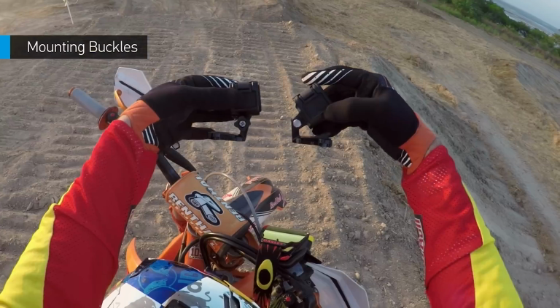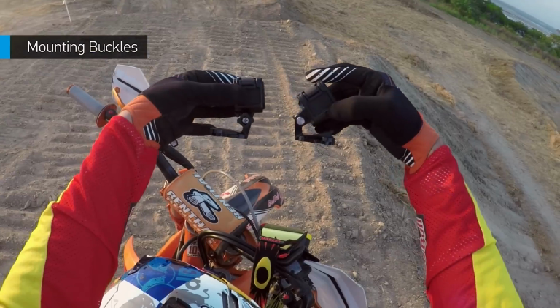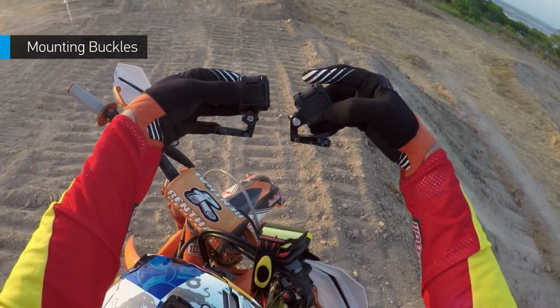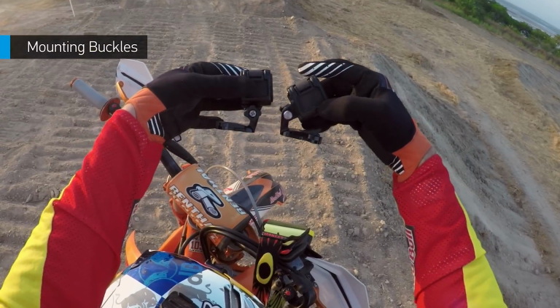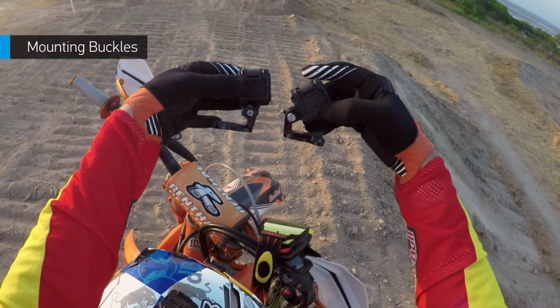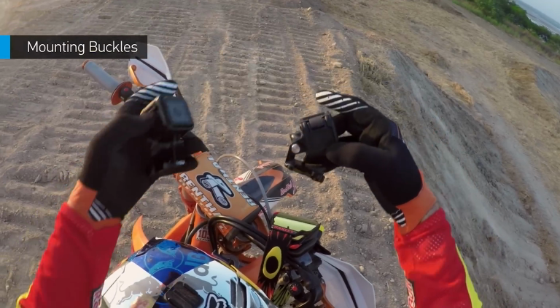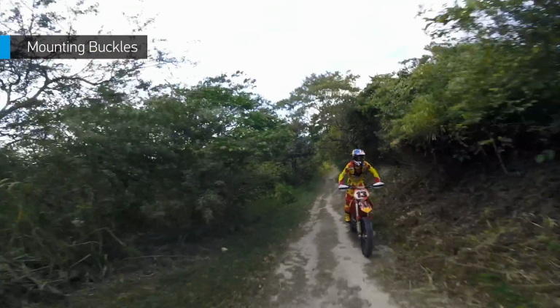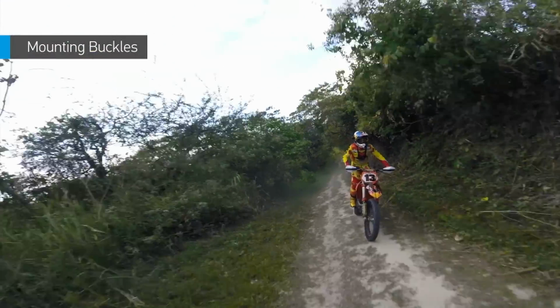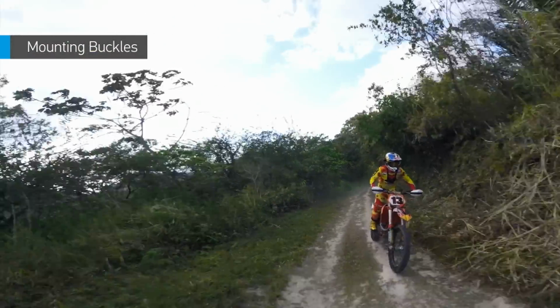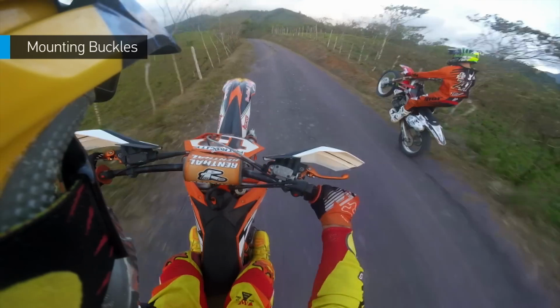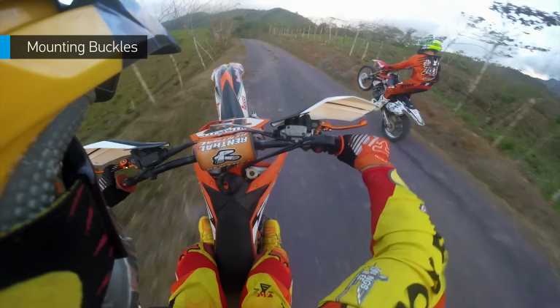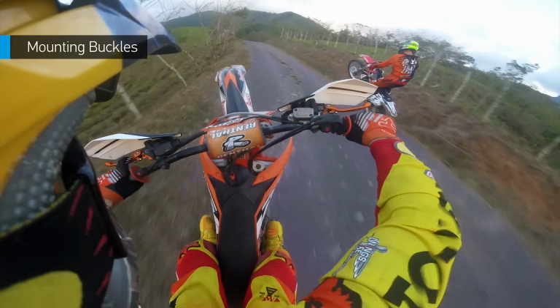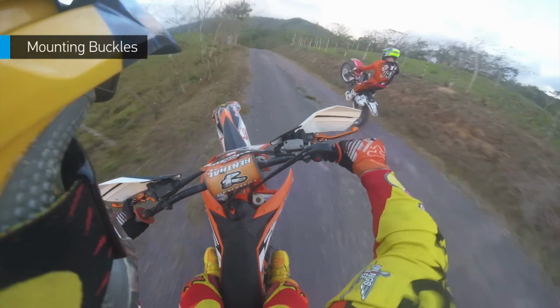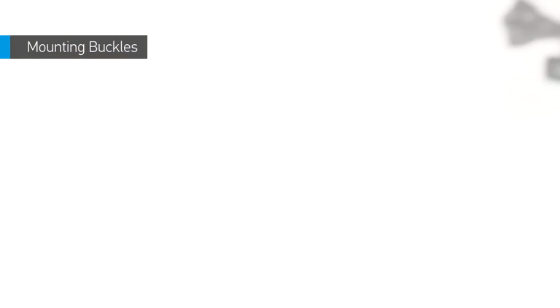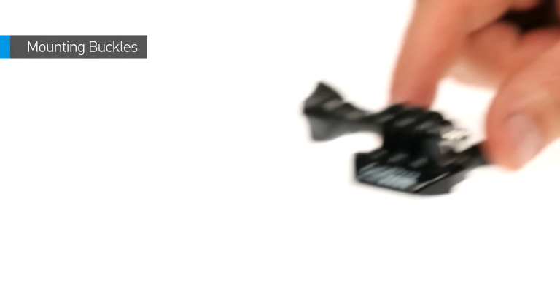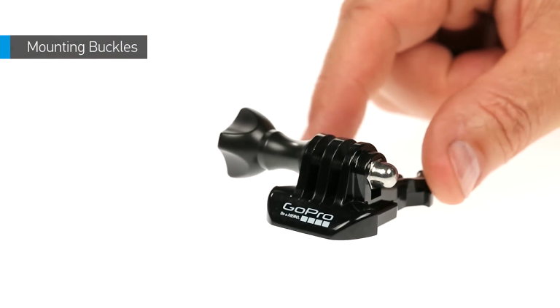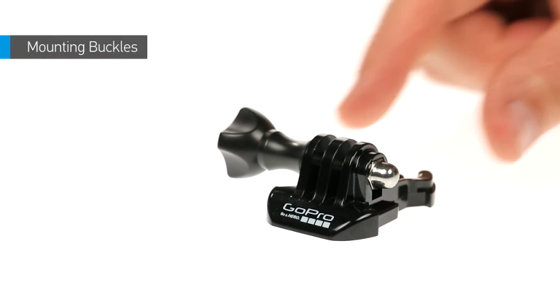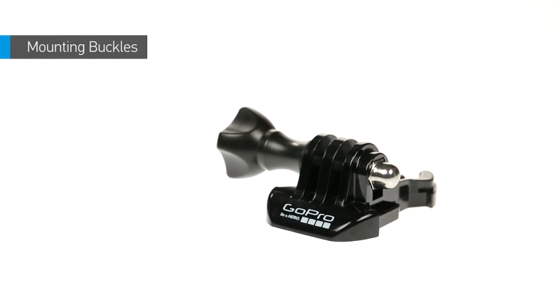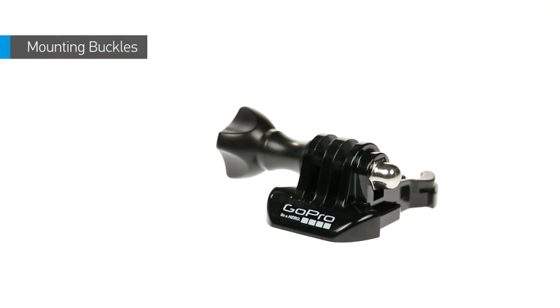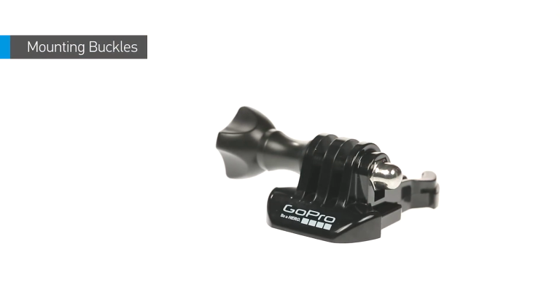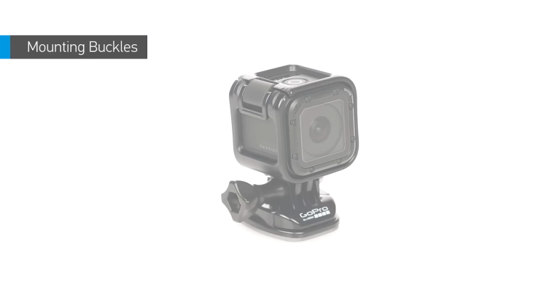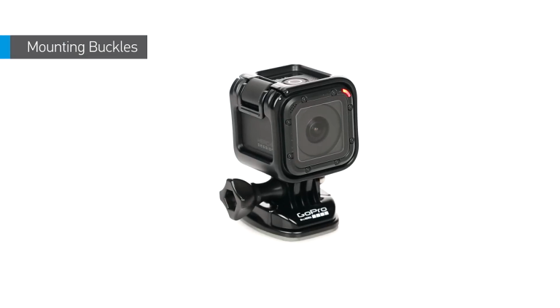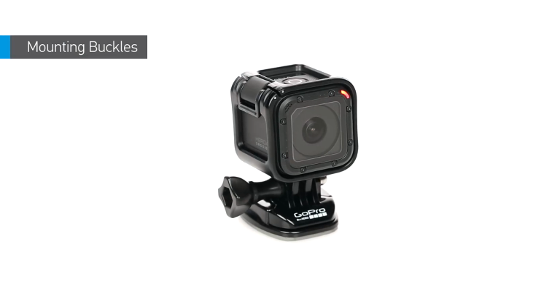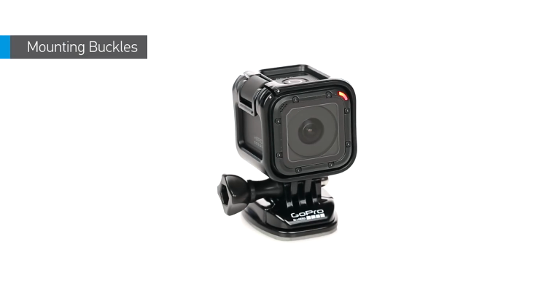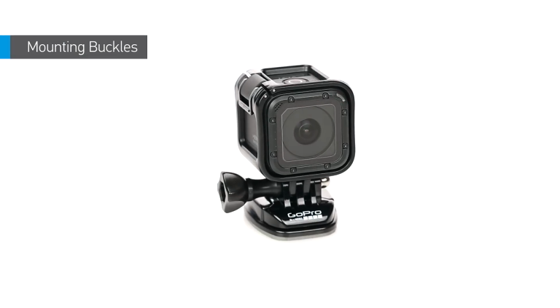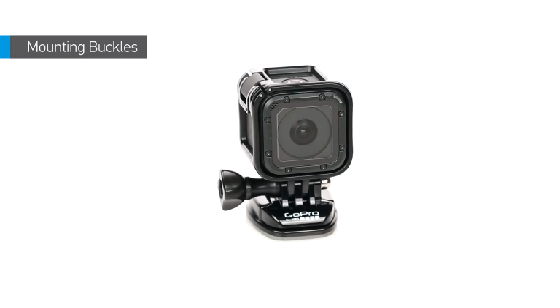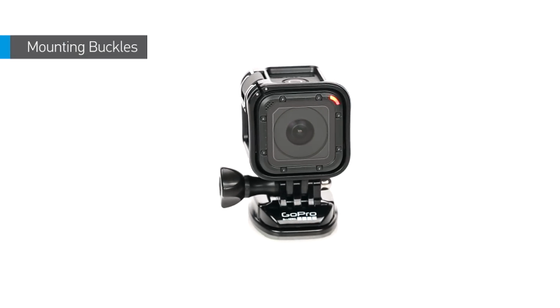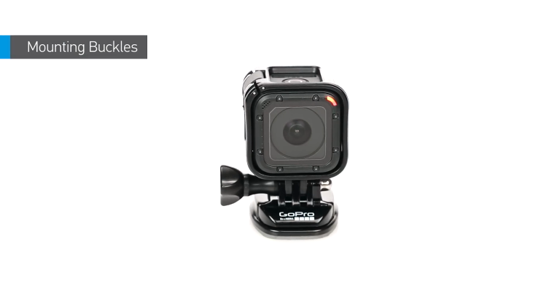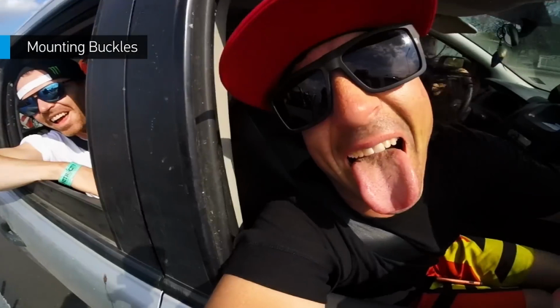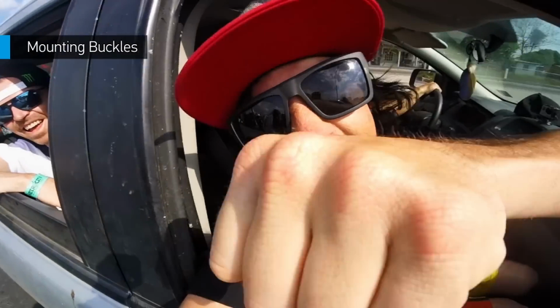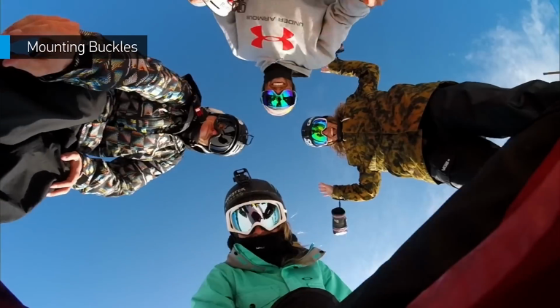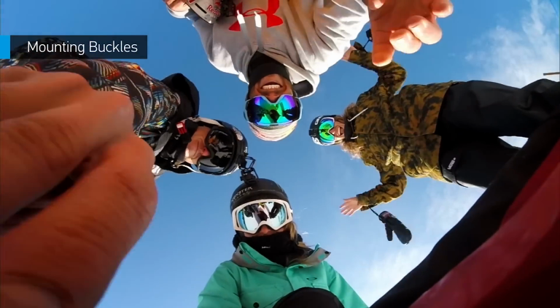Use this buckle with the low-profile frame to capture two different points of view without removing it. The mounting buckle is a great go-to to keep on hand — it's the original GoPro buckle and the most compact solution for a variety of mounting scenarios.